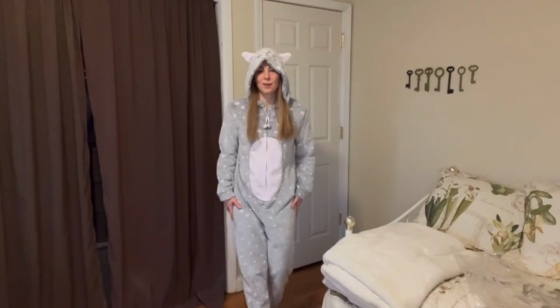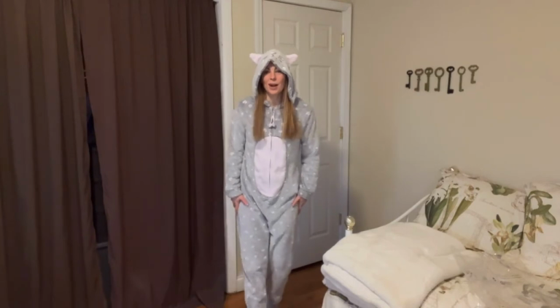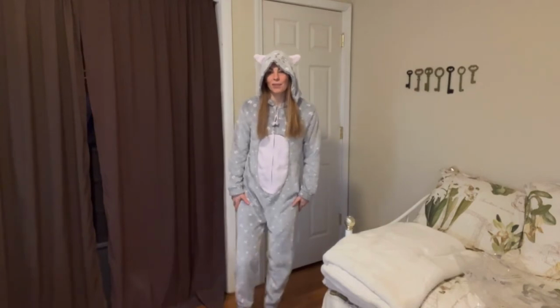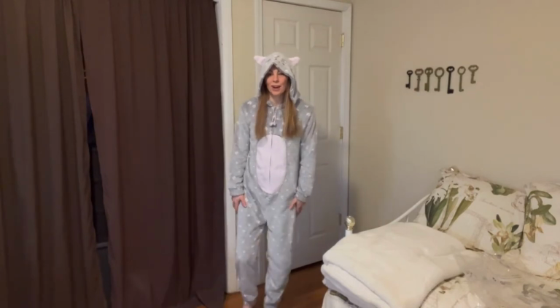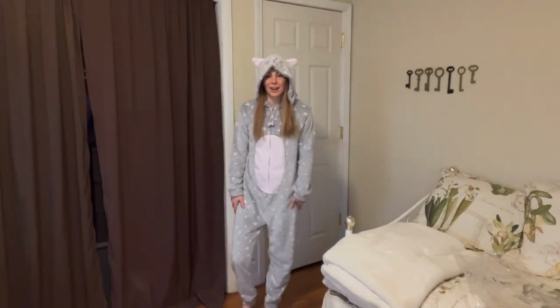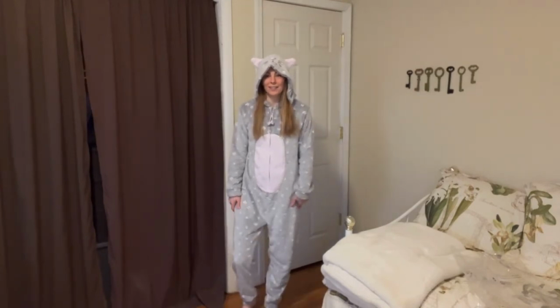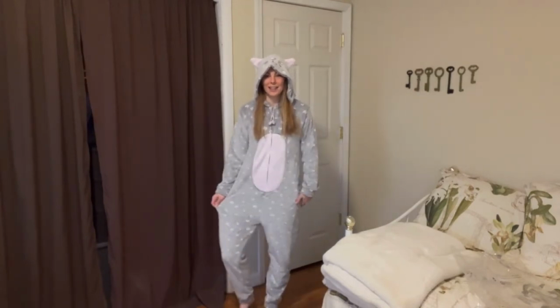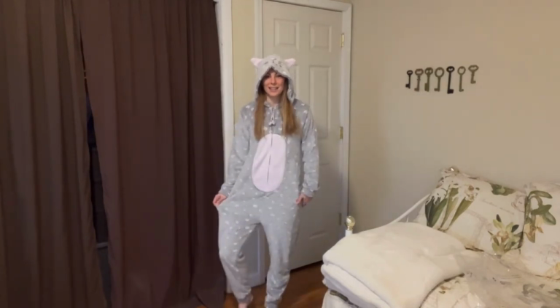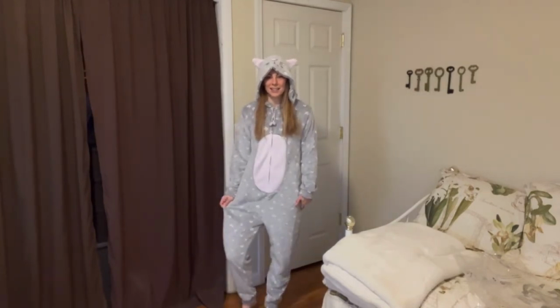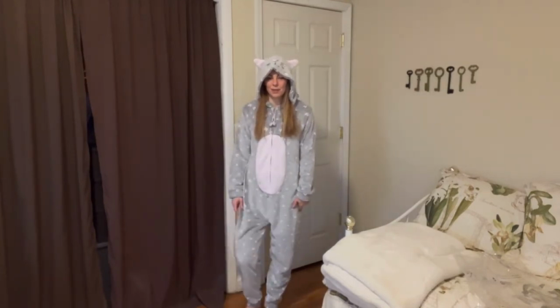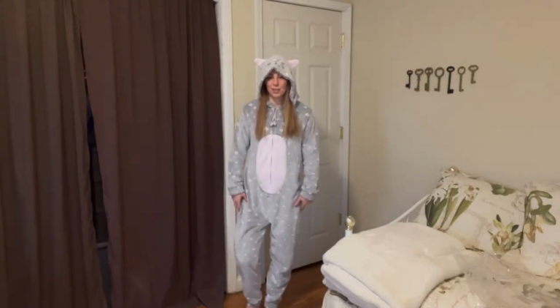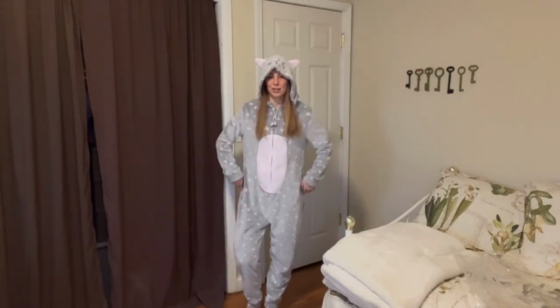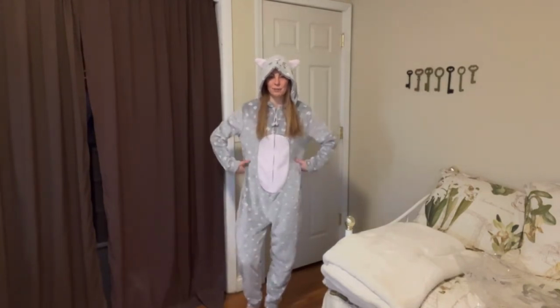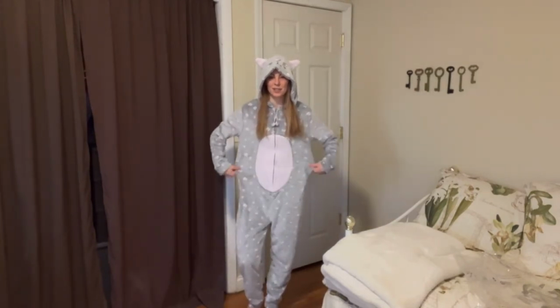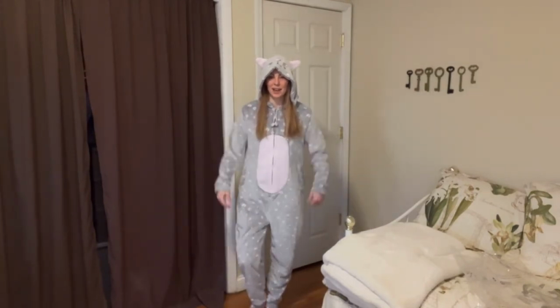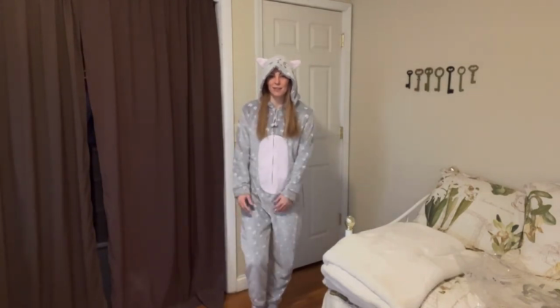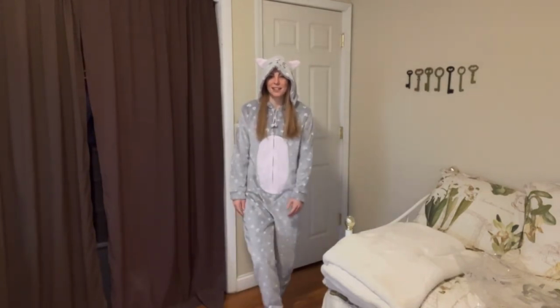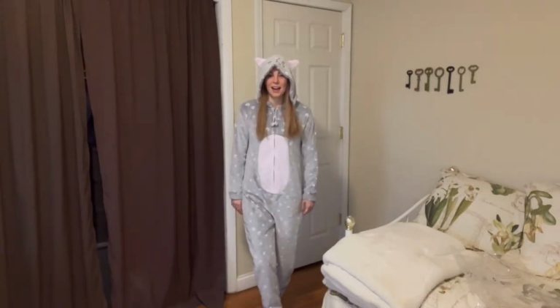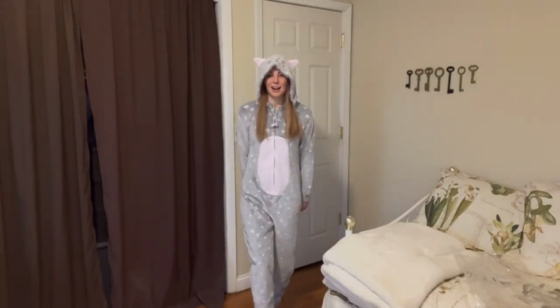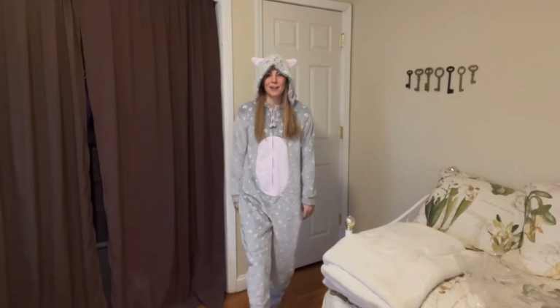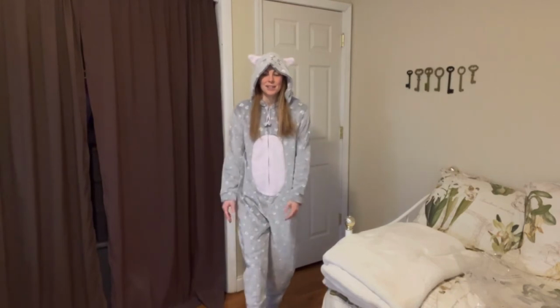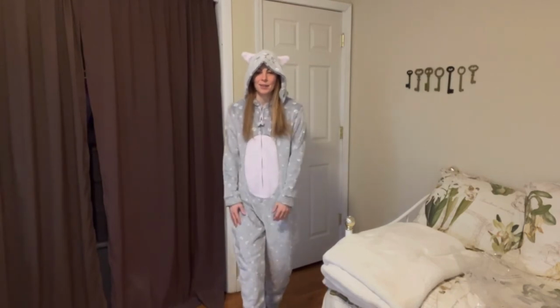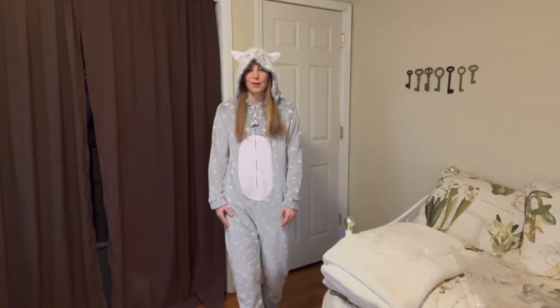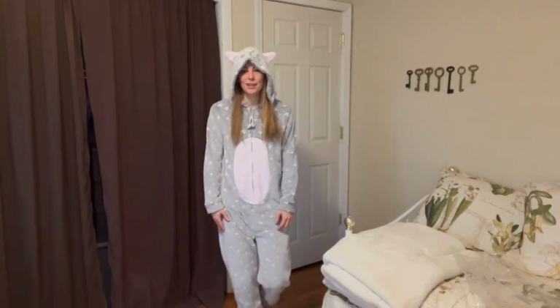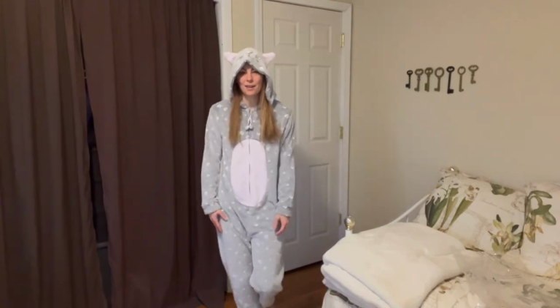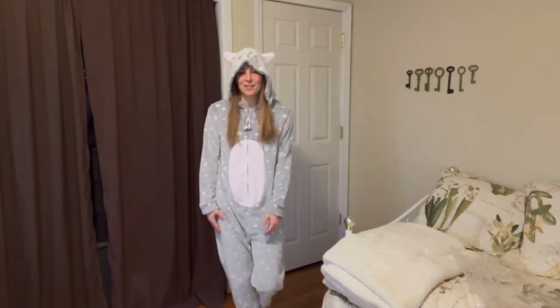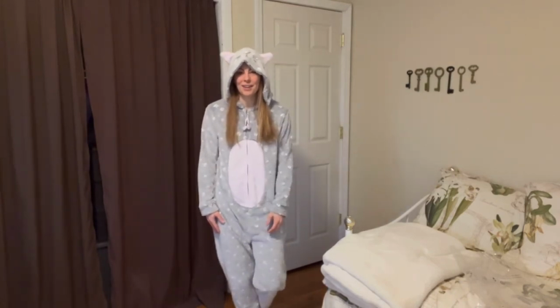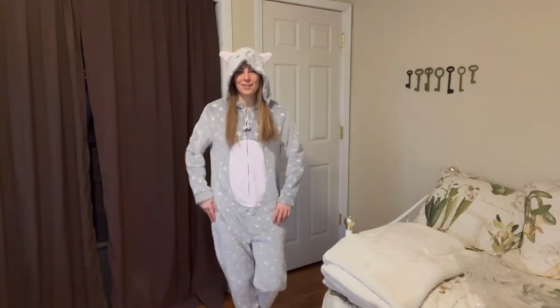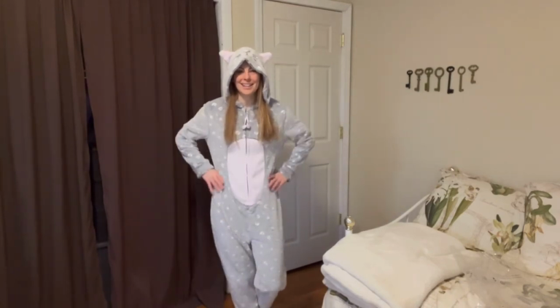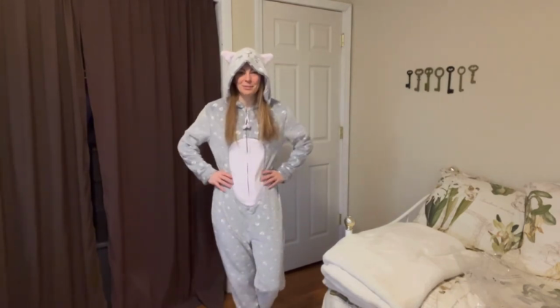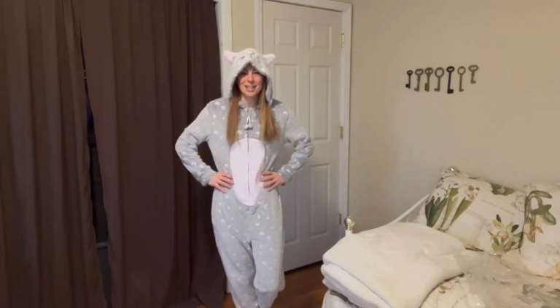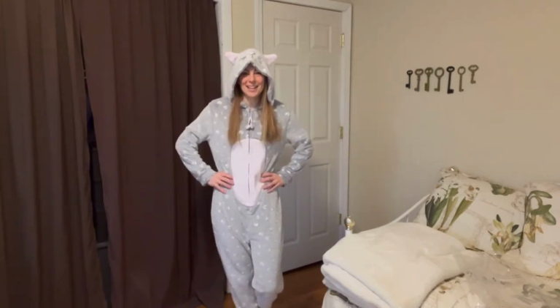Overall, I really like this. I just wanted to show it to you in person and how it fits. Hopefully you found this video helpful and I appreciate you watching.